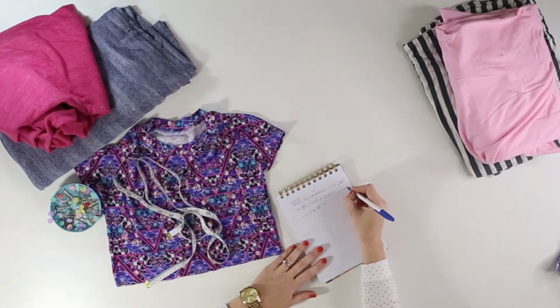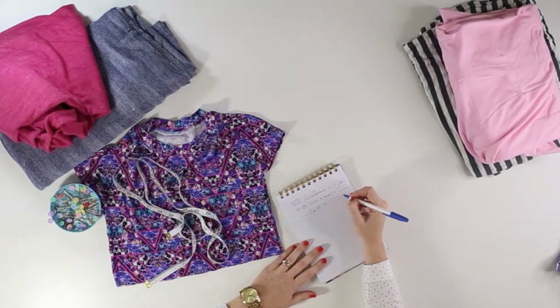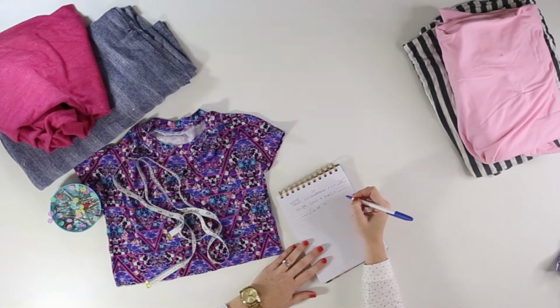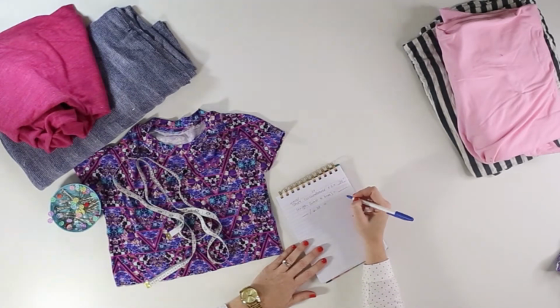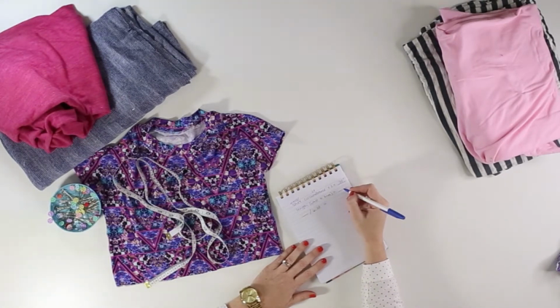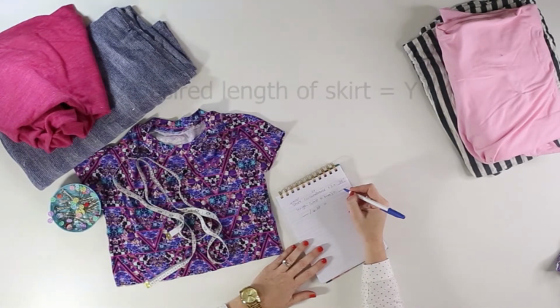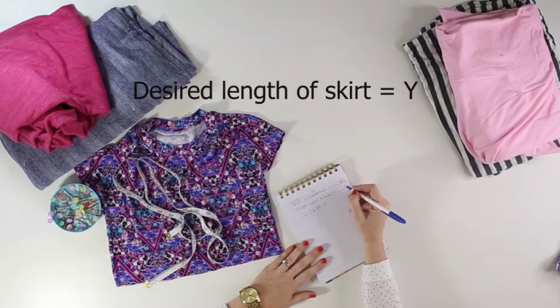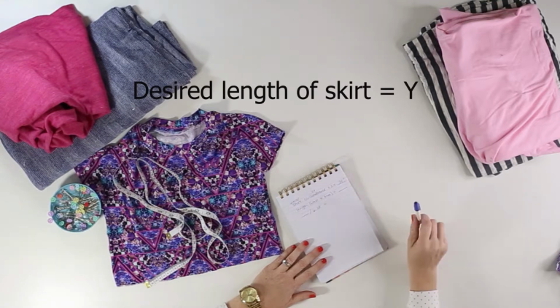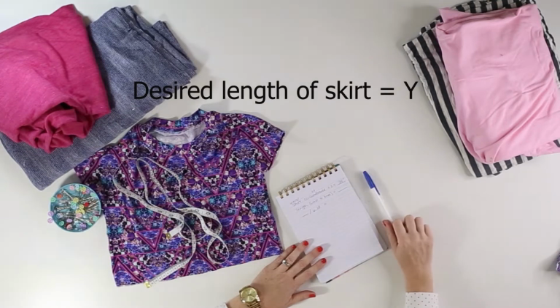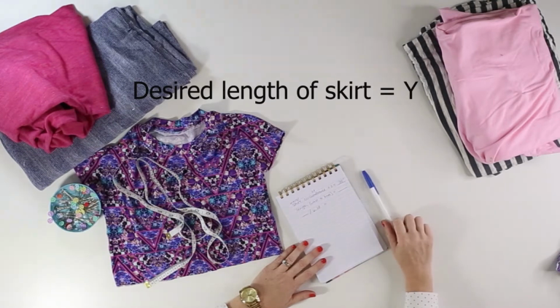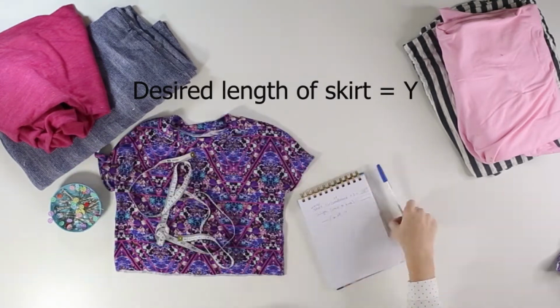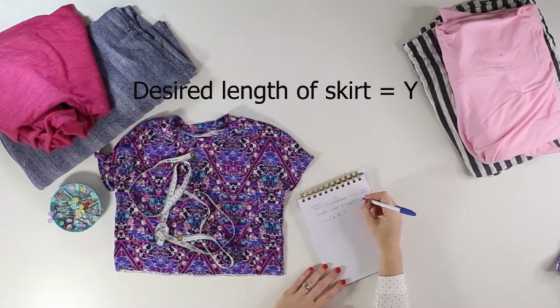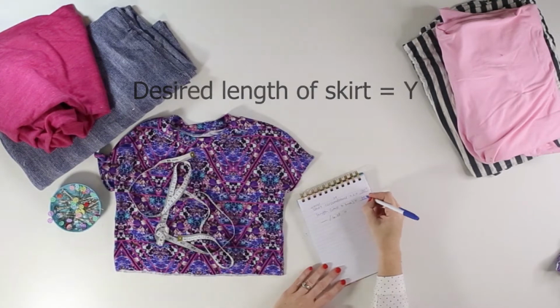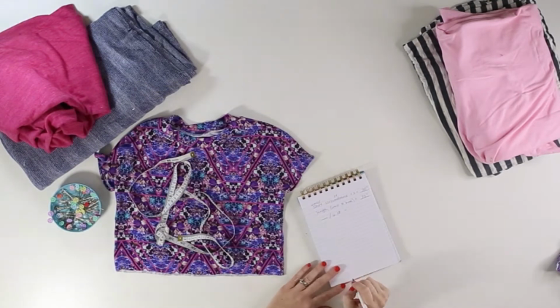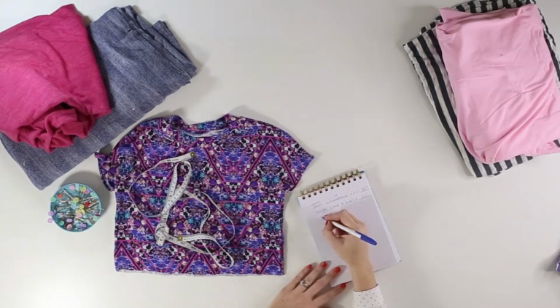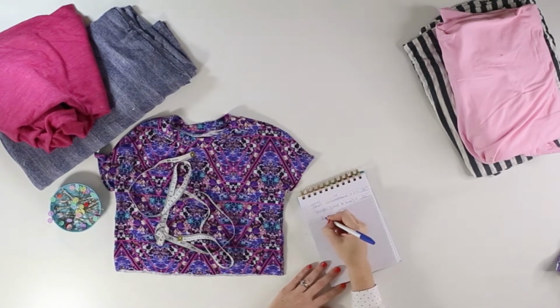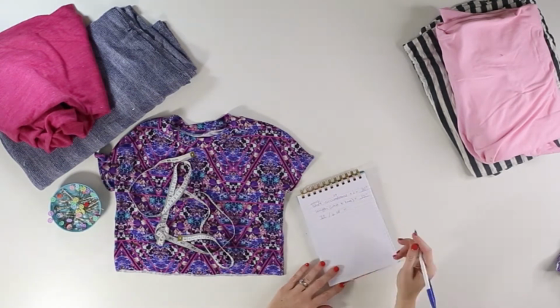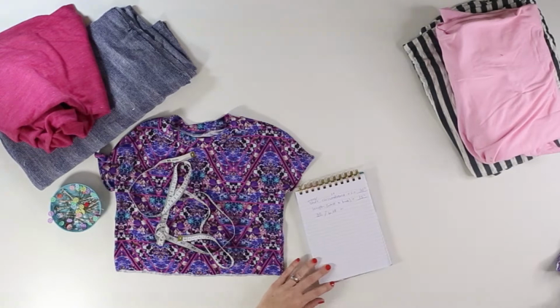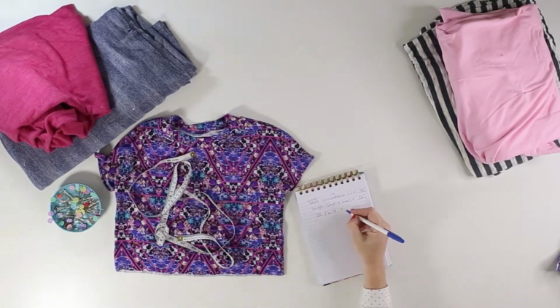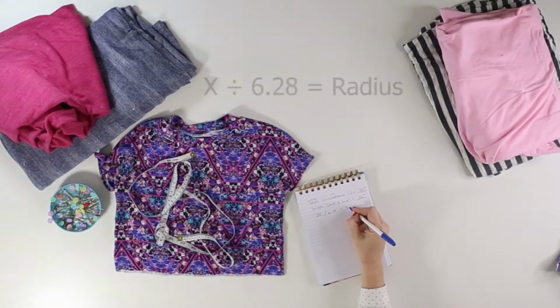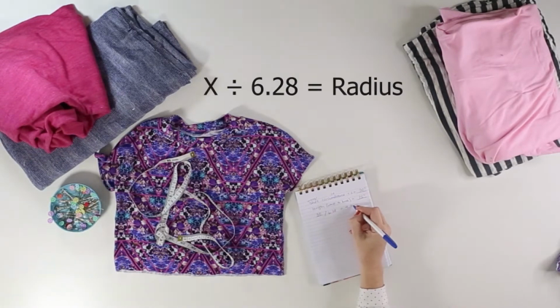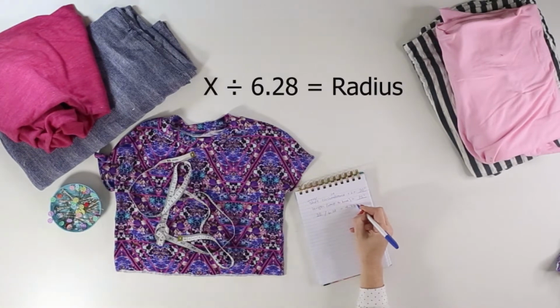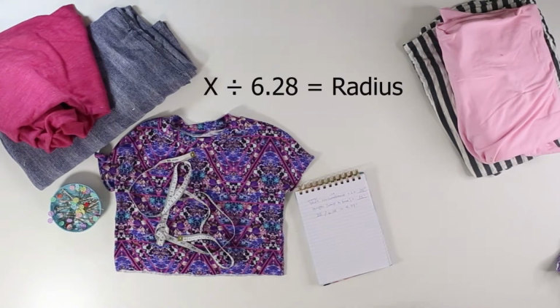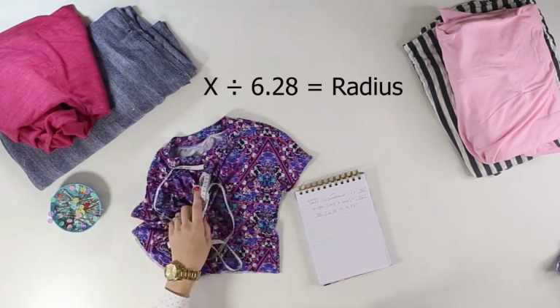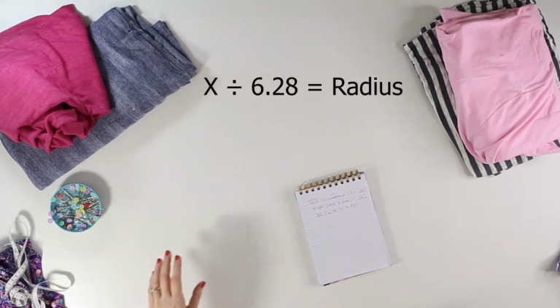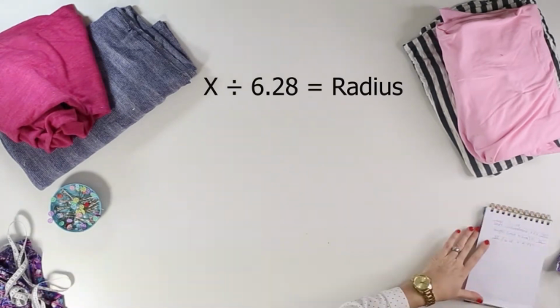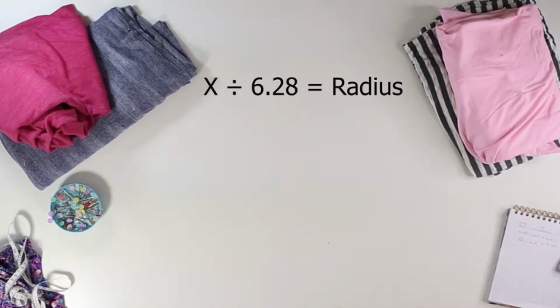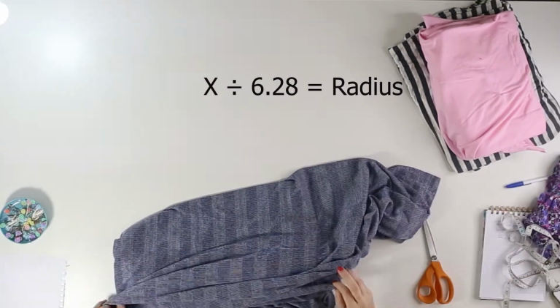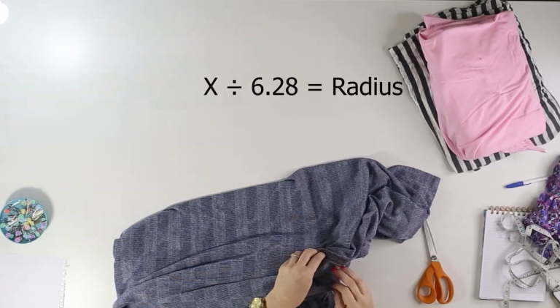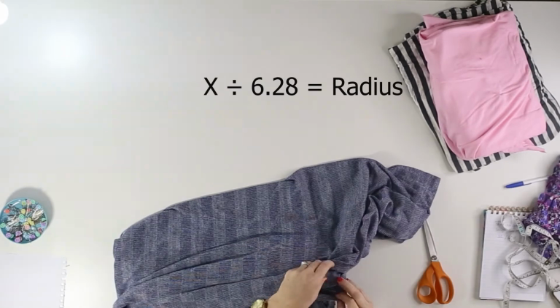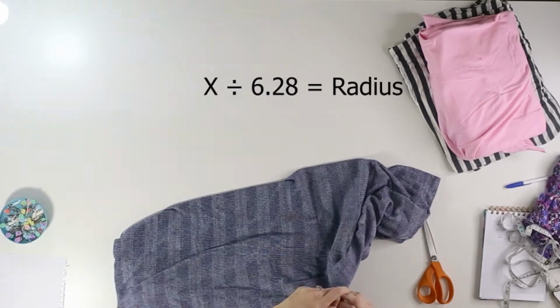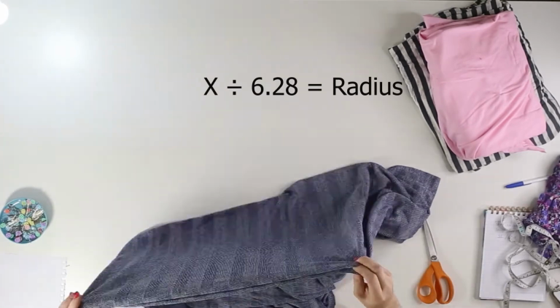Next, write down how long you want your skirt to be. I chose 15 inches to hit right at my 9-year-old's knee. Finally, divide that first measurement — the waist circumference plus 2 inches if desired — by 6.28. This gave me 4.77, which will be the radius of the skirt's opening.